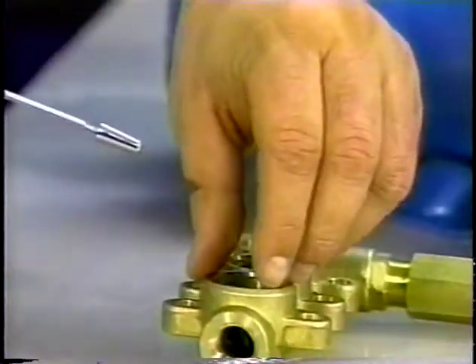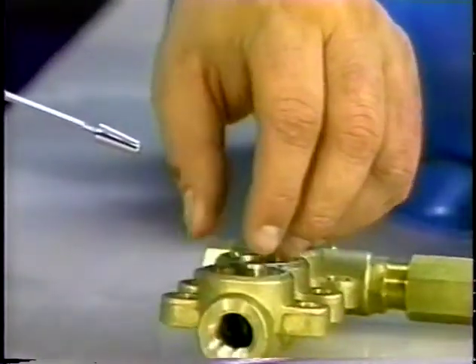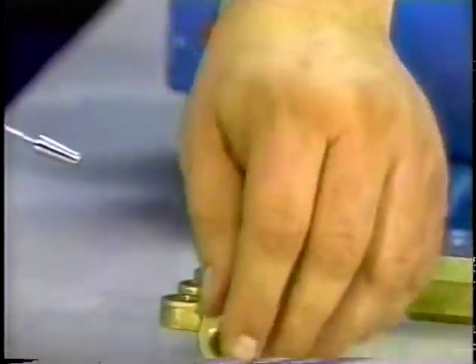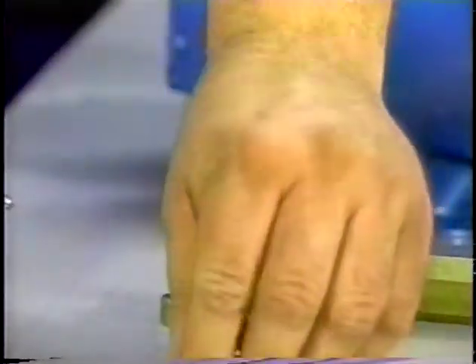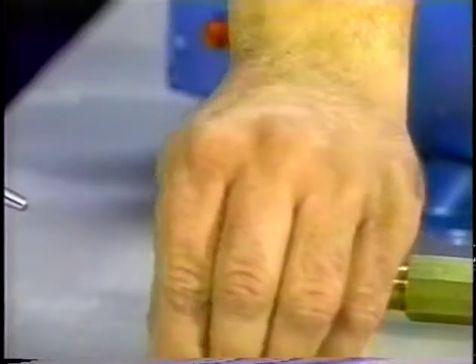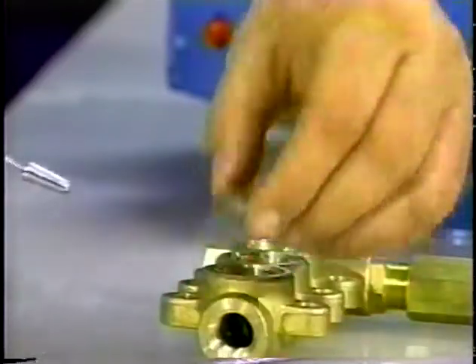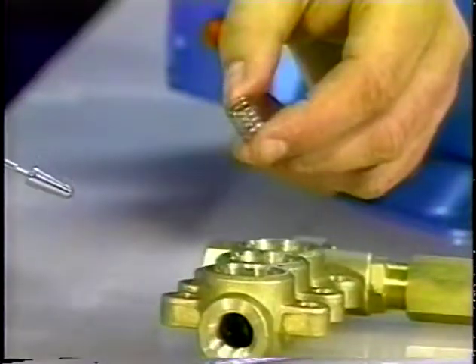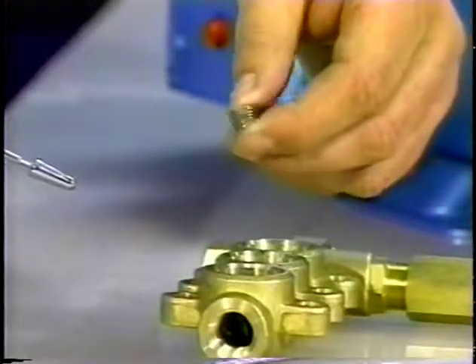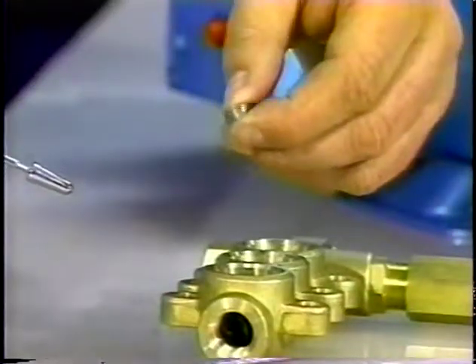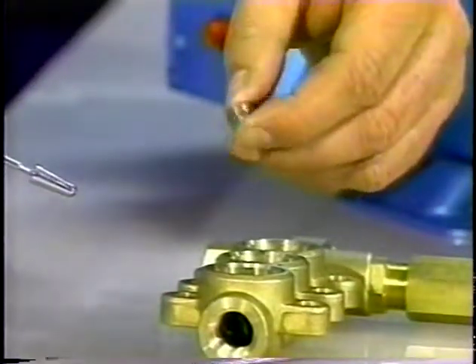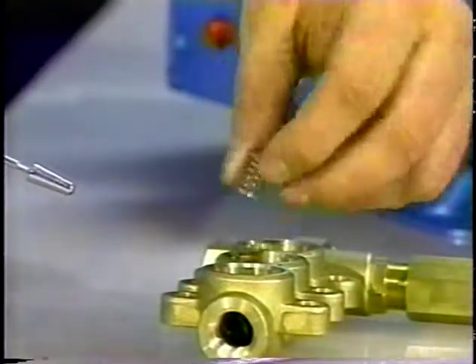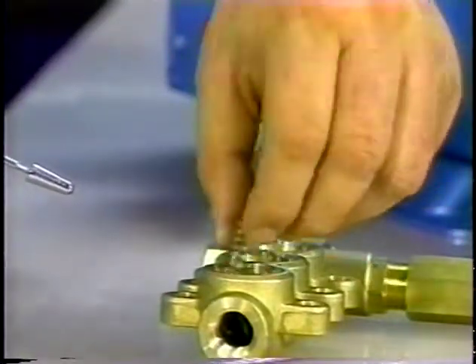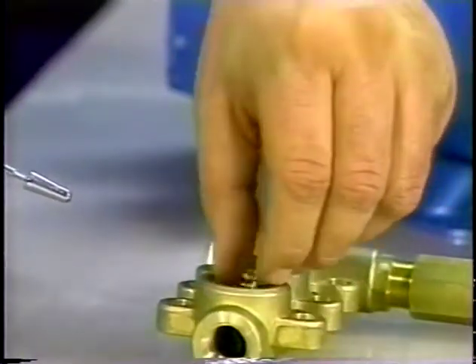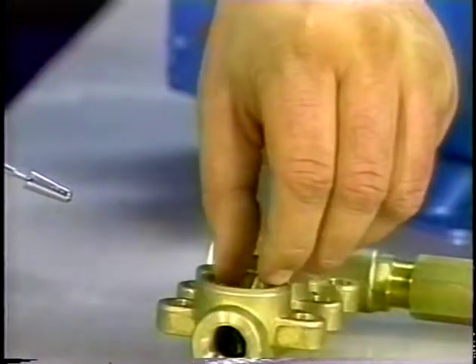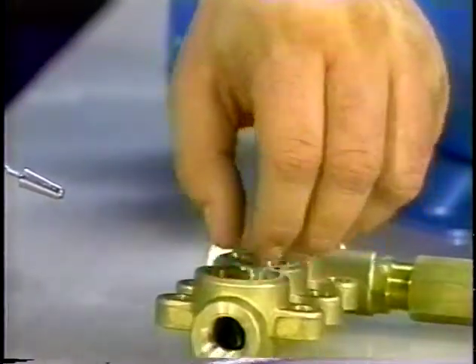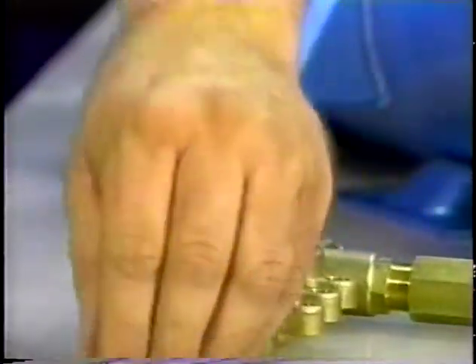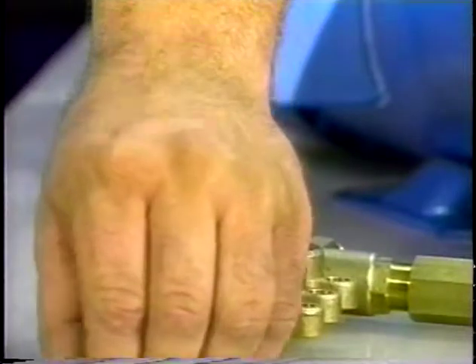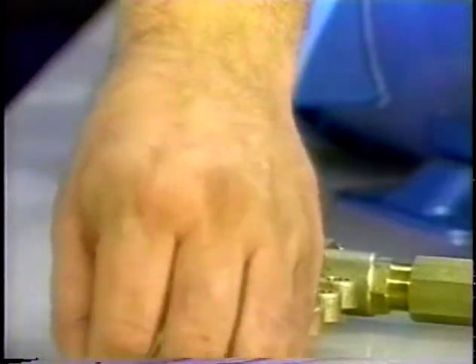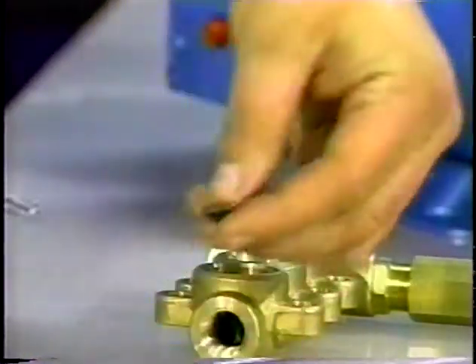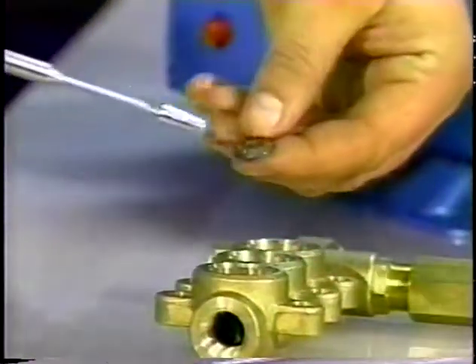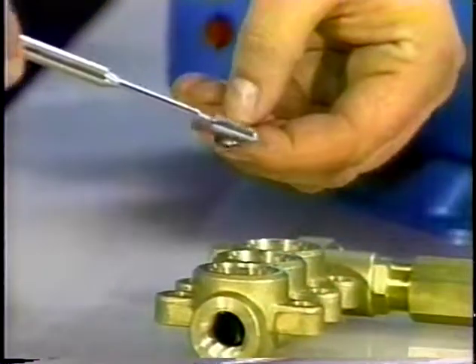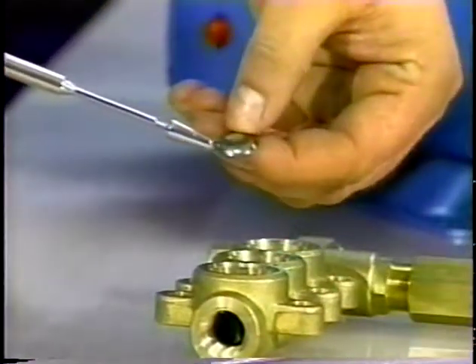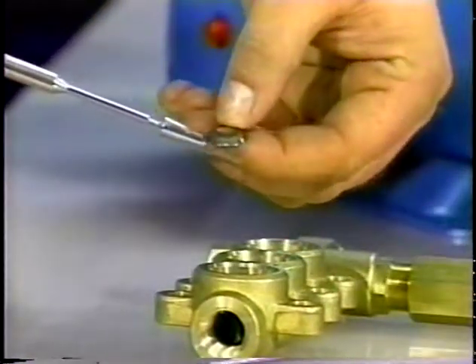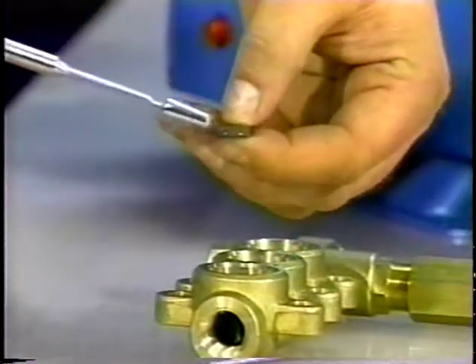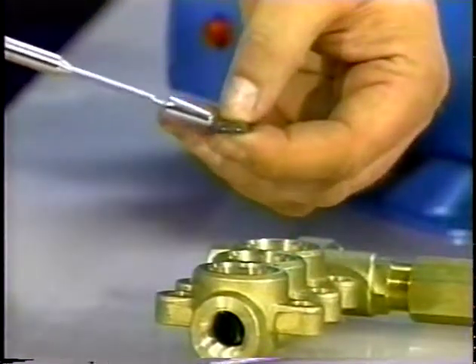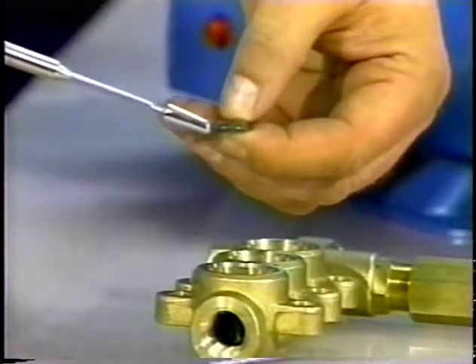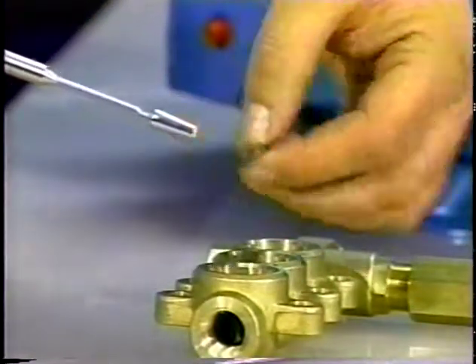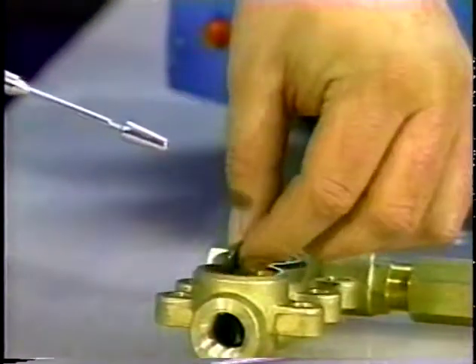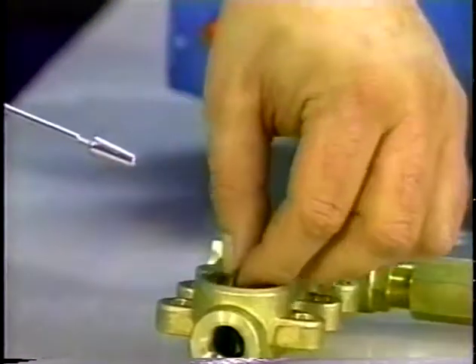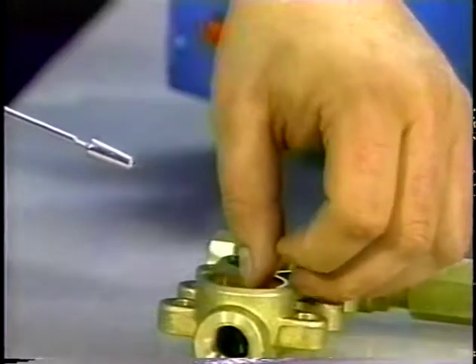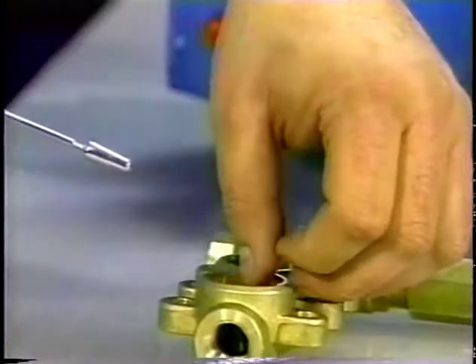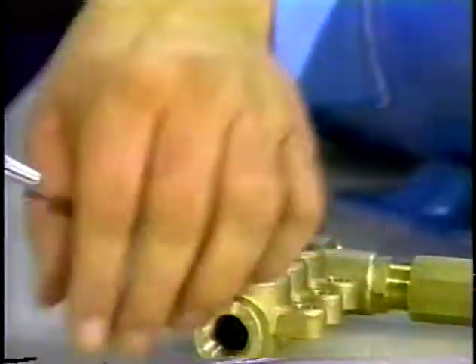Next, examine the spring for fatigue or damage, and place the new spring into the spring retainer. Examine the valve for pitting, grooves, or wear, and replace. Place the valve over the spring with the concave side down.